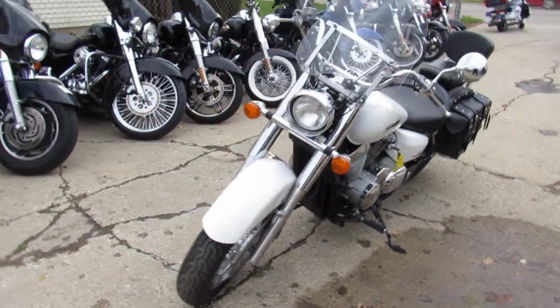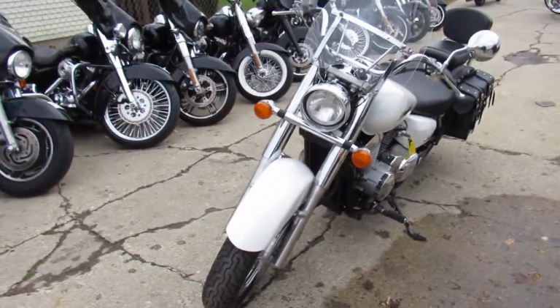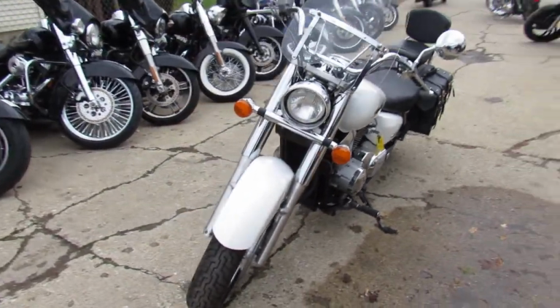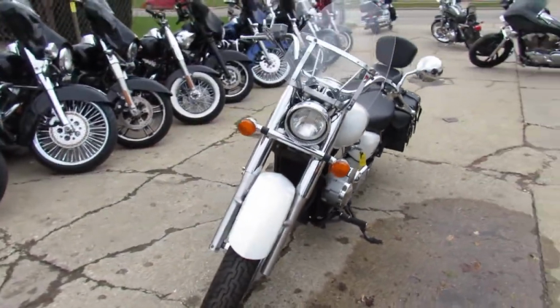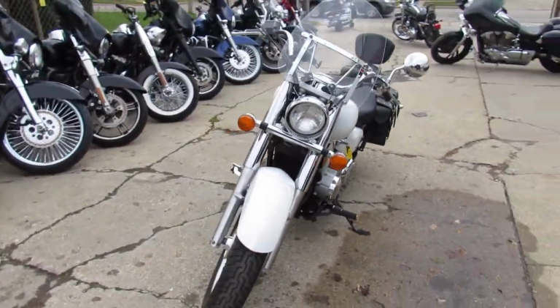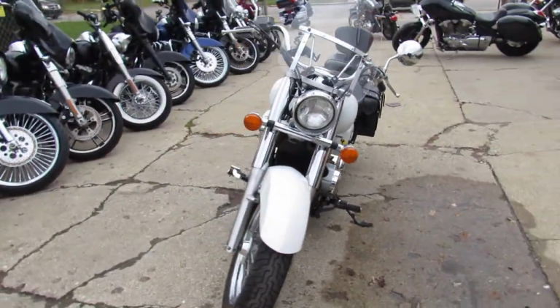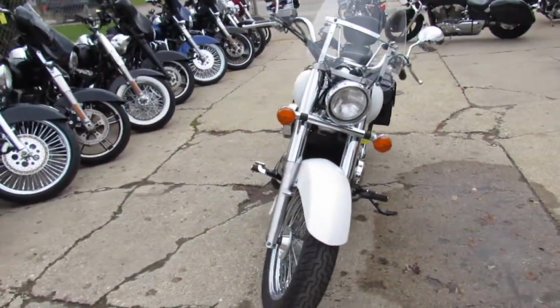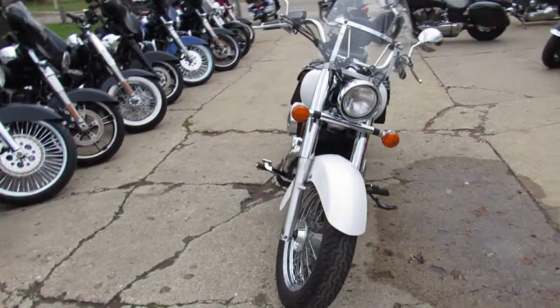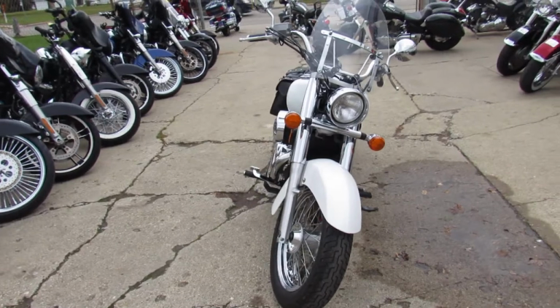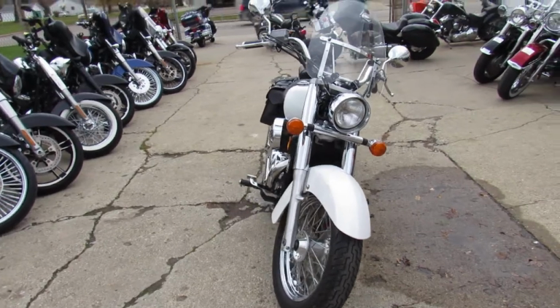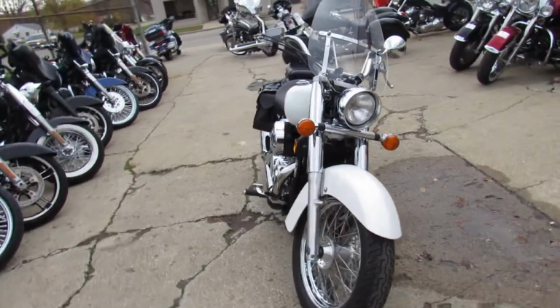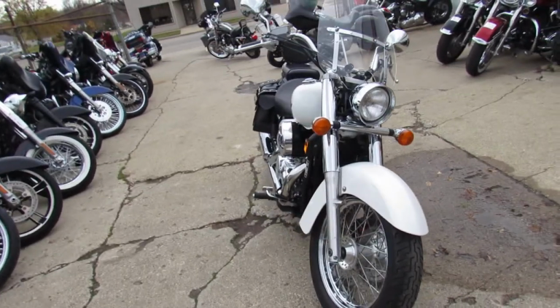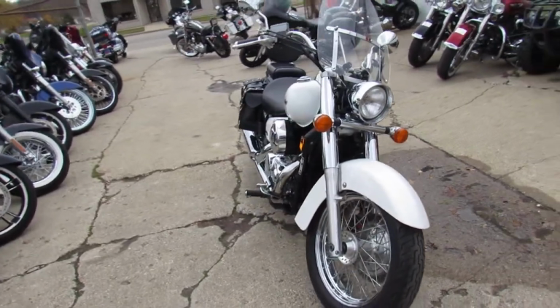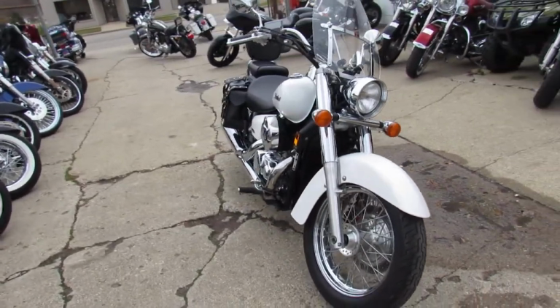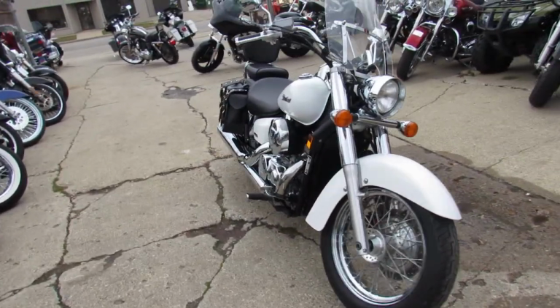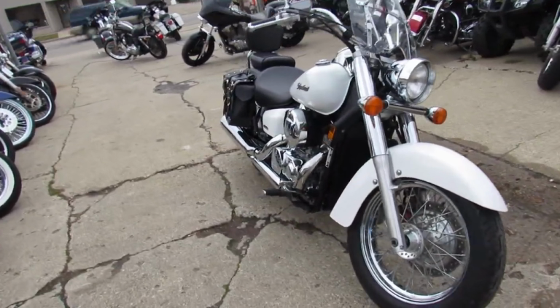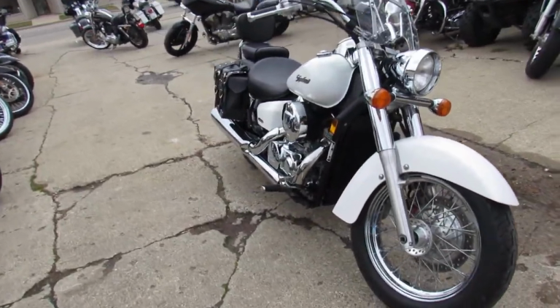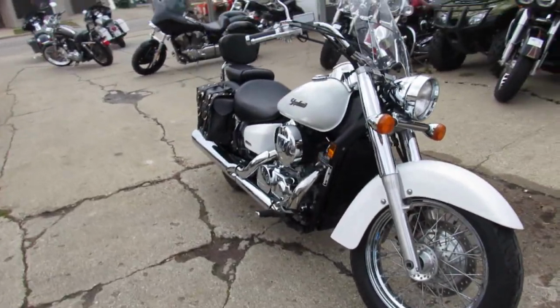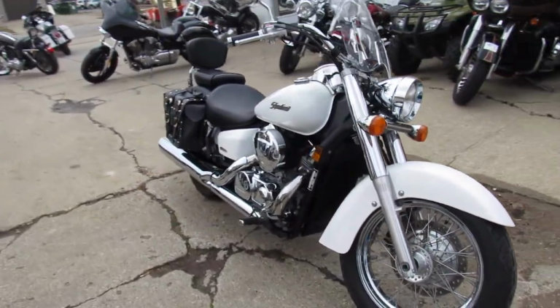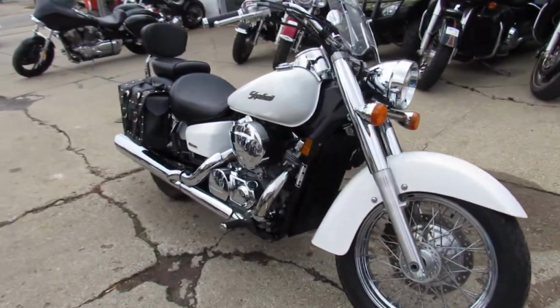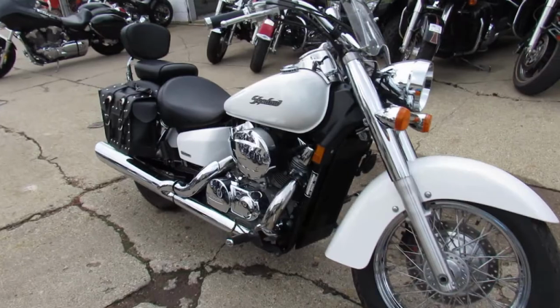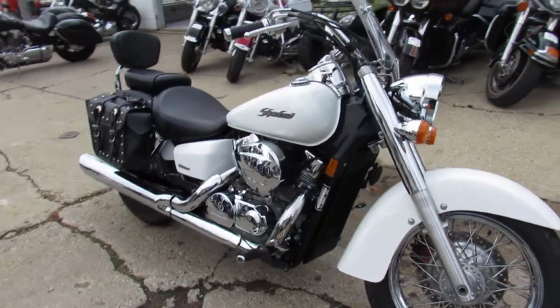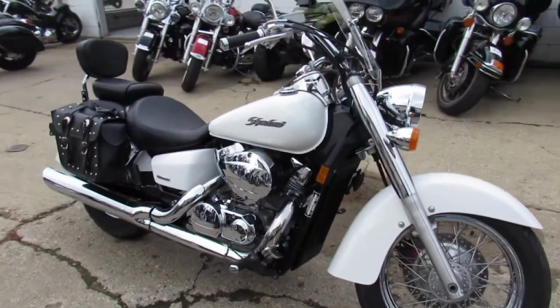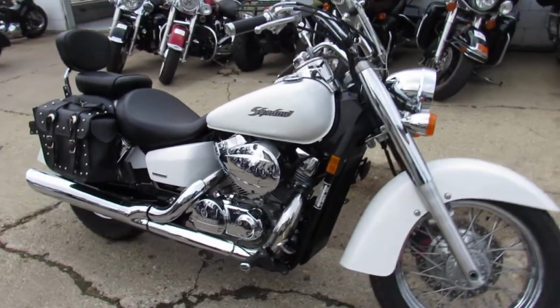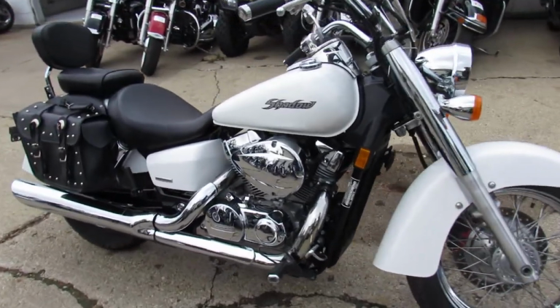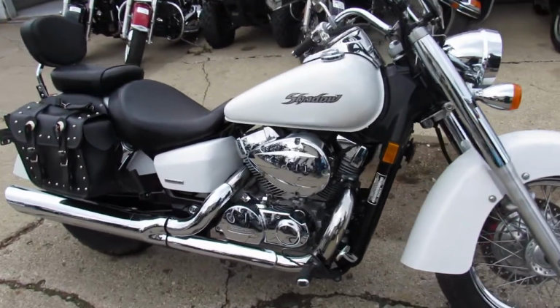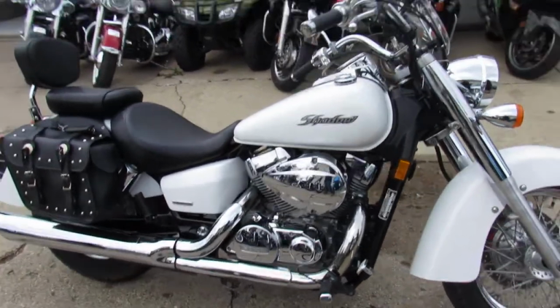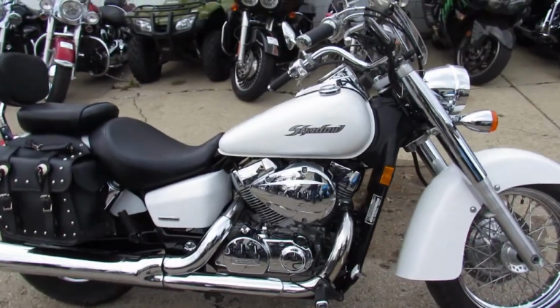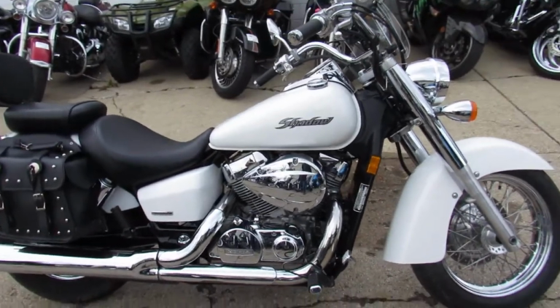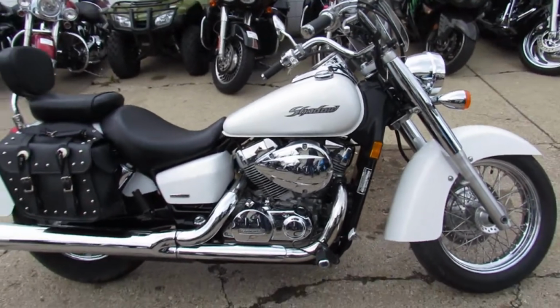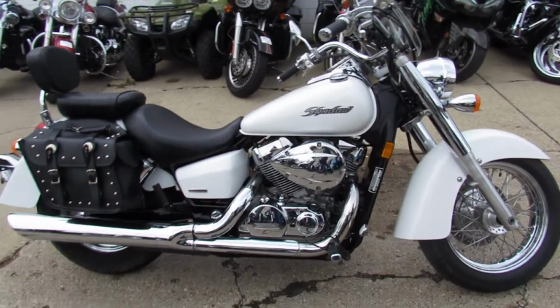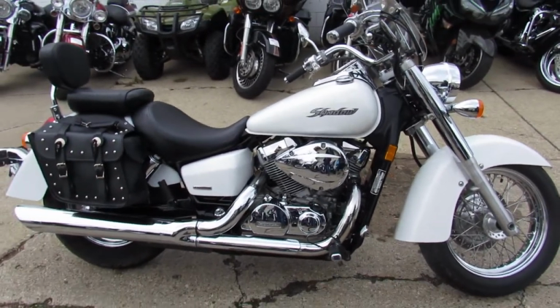We got guaranteed financing, we offer layaway here at Approval Powersports and your trade ins are always welcome, so give us a call, we'll get it done. 2007 Honda Shadow 750, only $33.99.